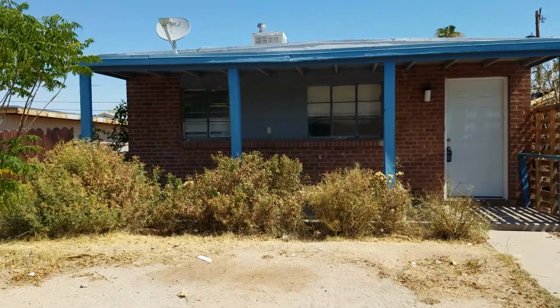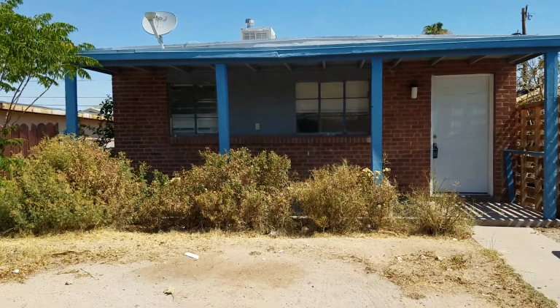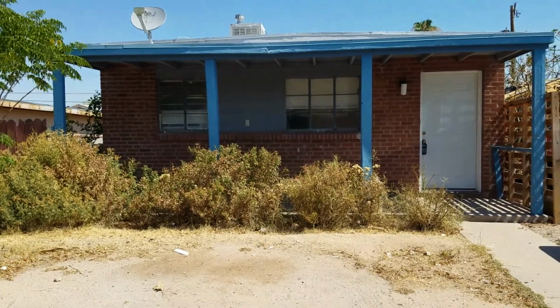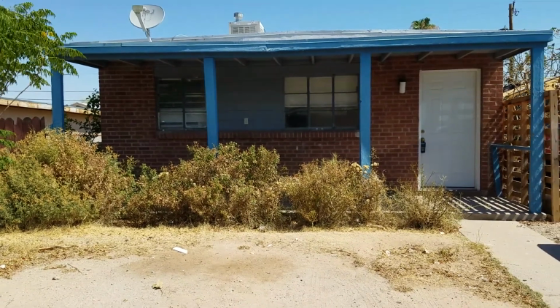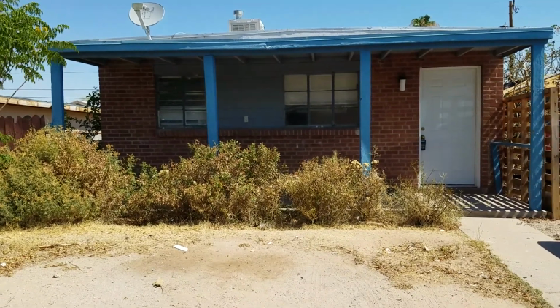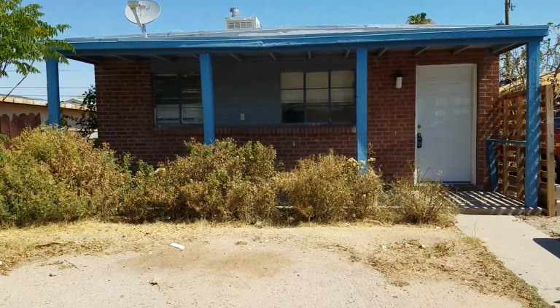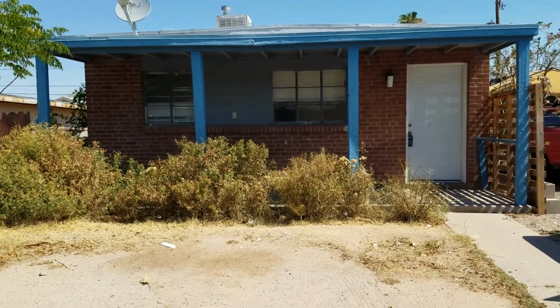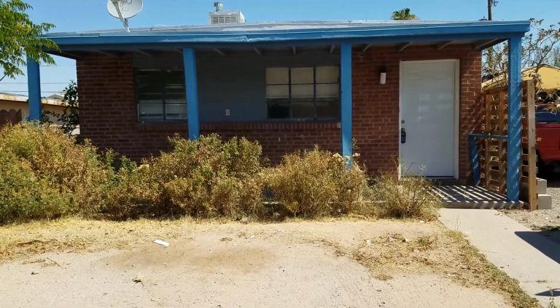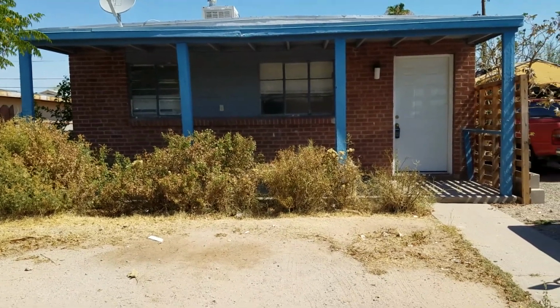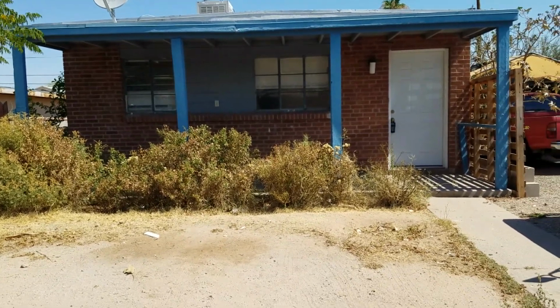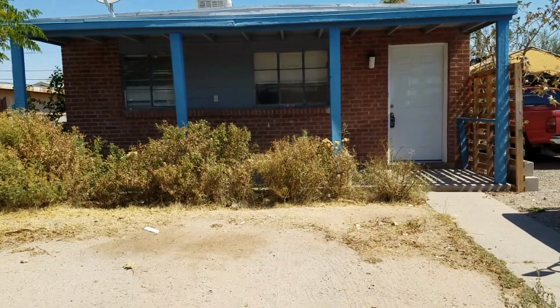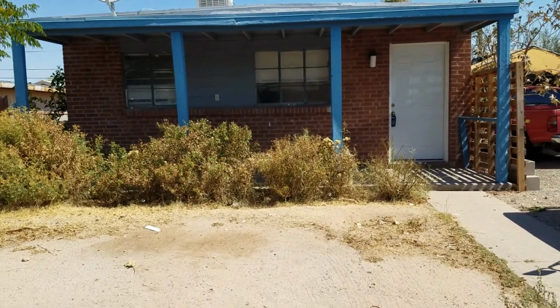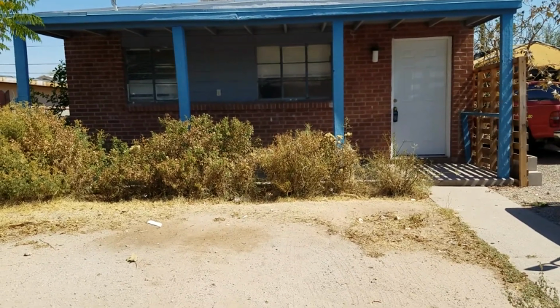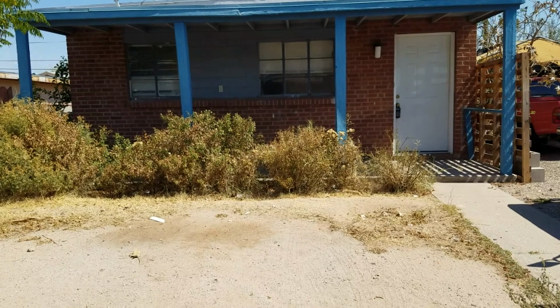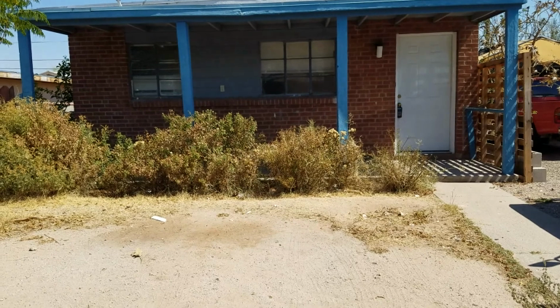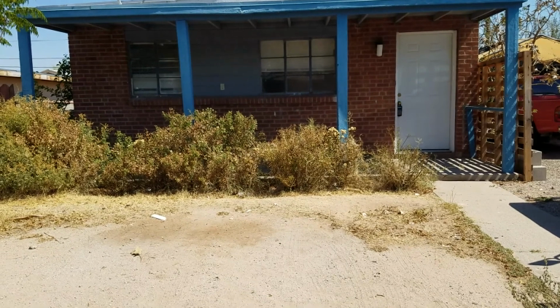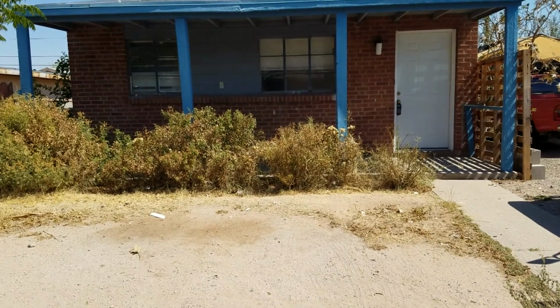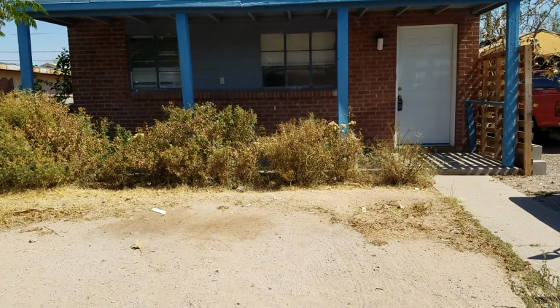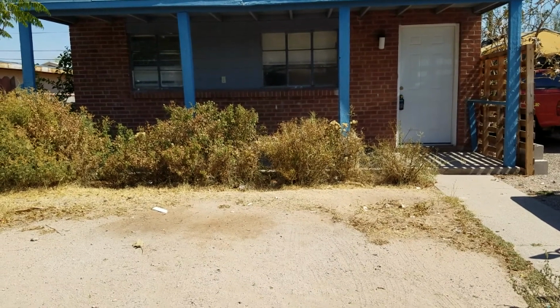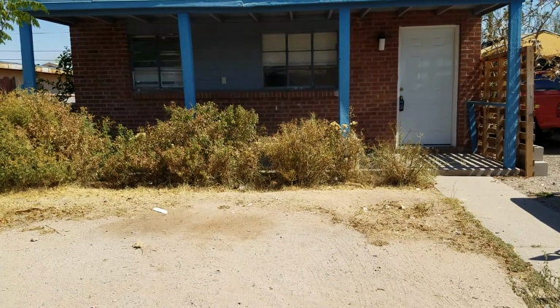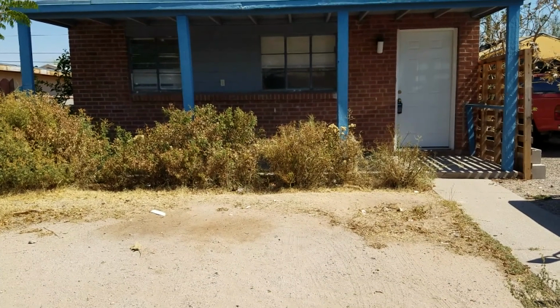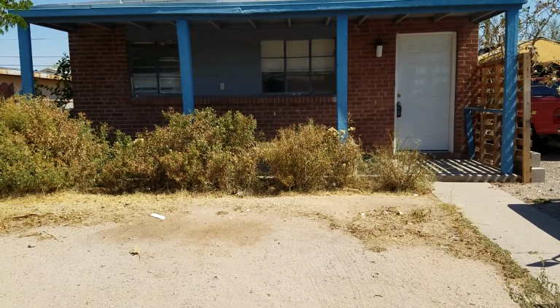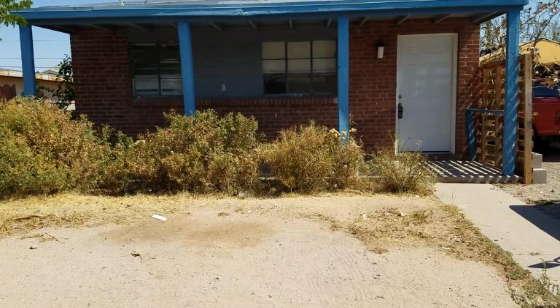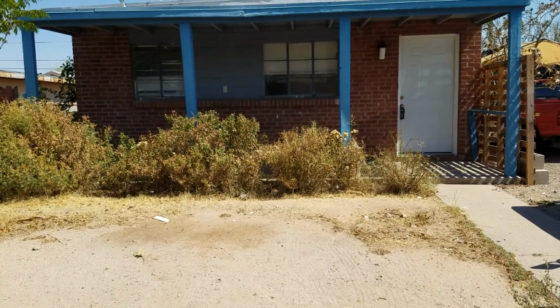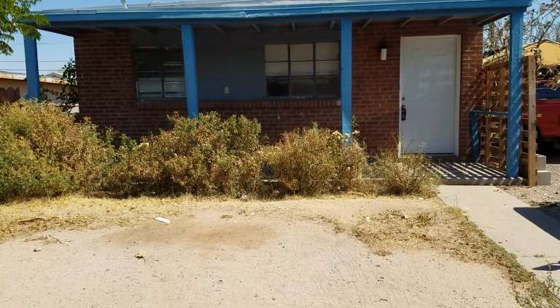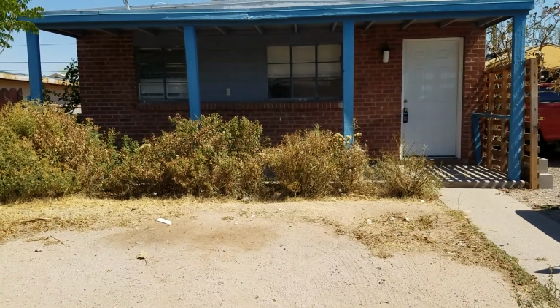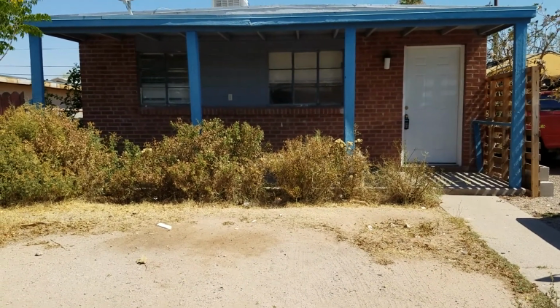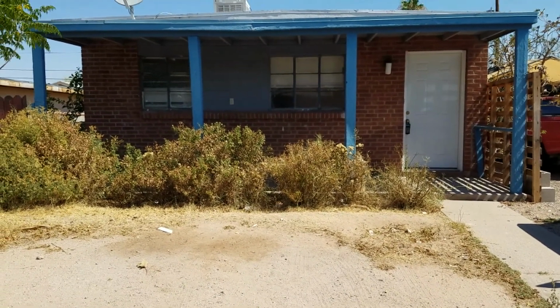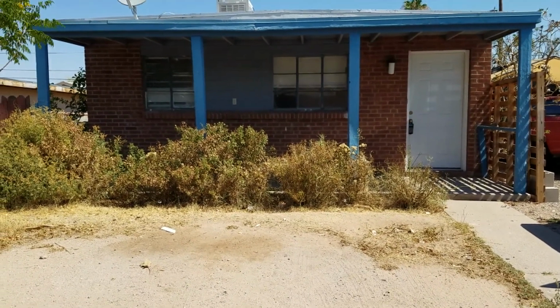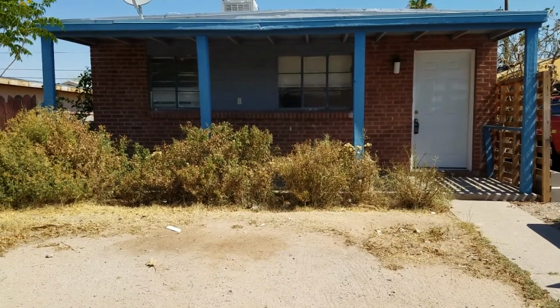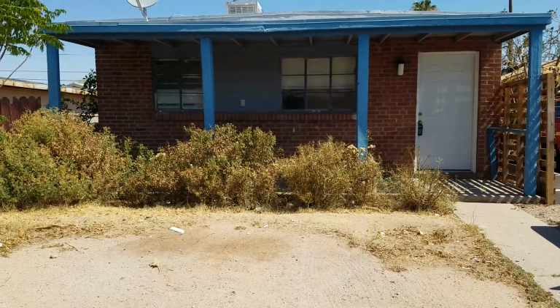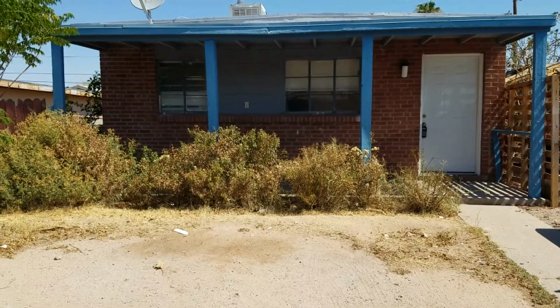We are outside of 4609 East Montecitos. This is a two-bedroom, one-bath with 600 square feet. Your nearest crossroads are Broadway and Swan.